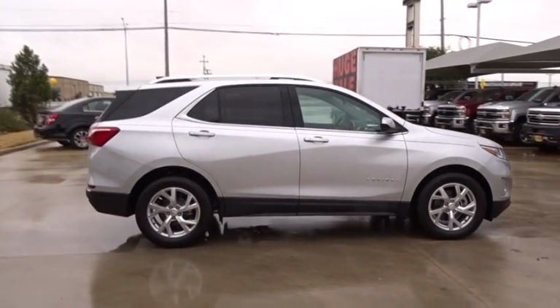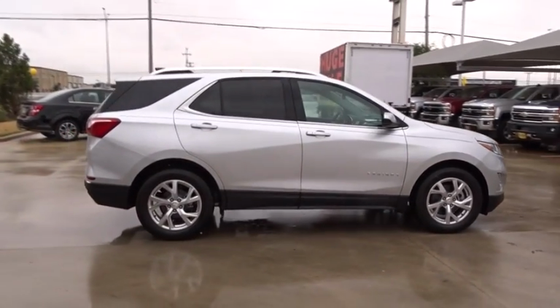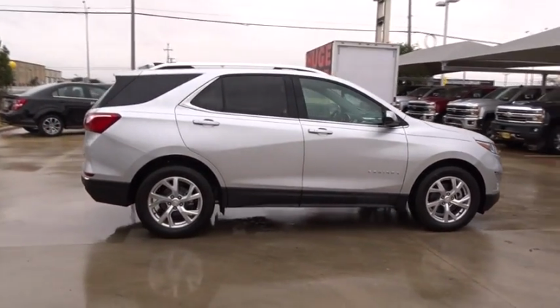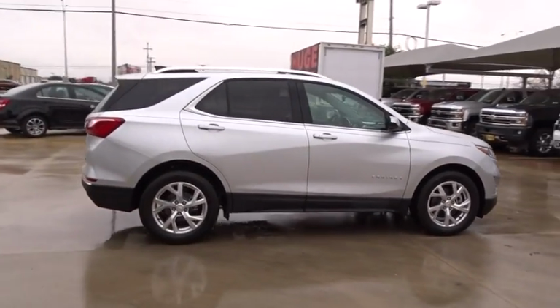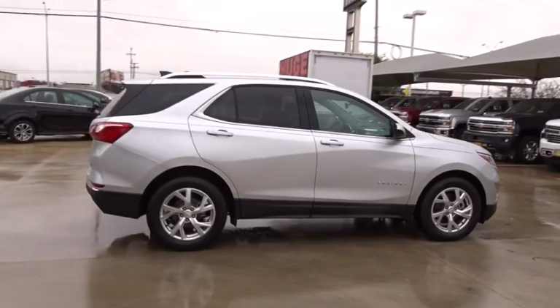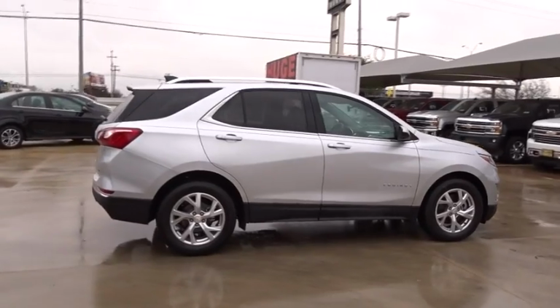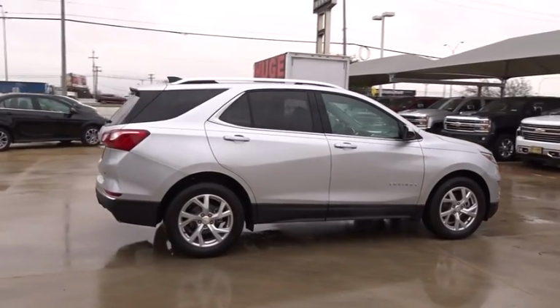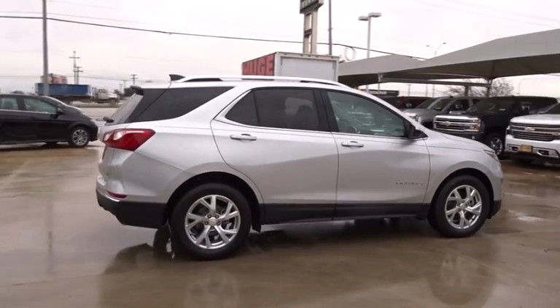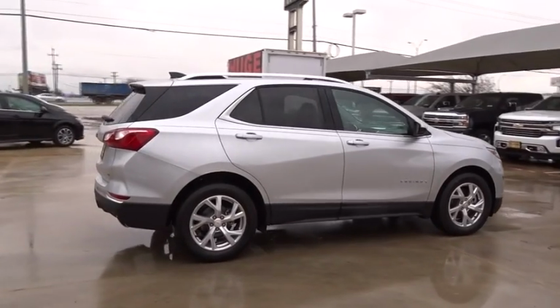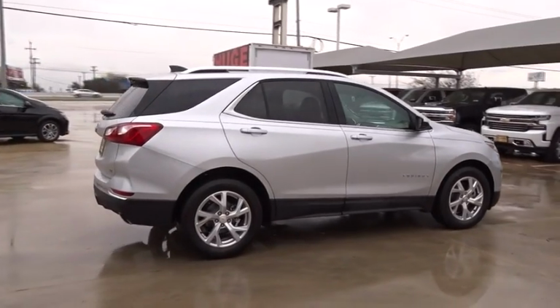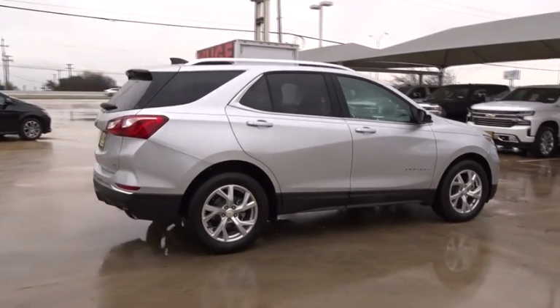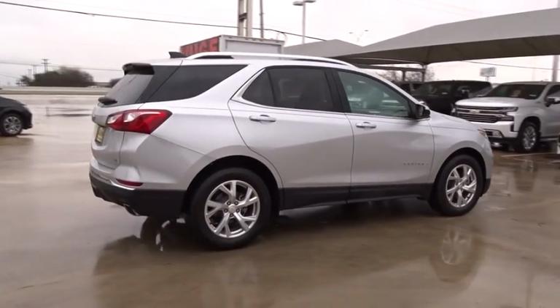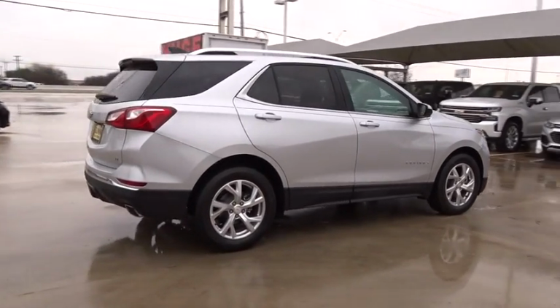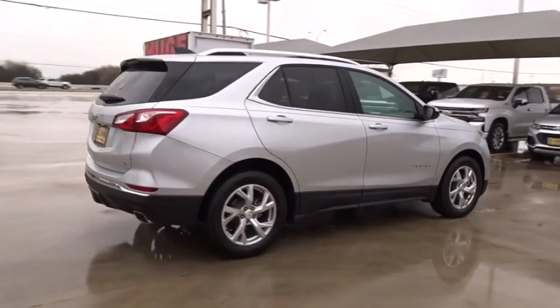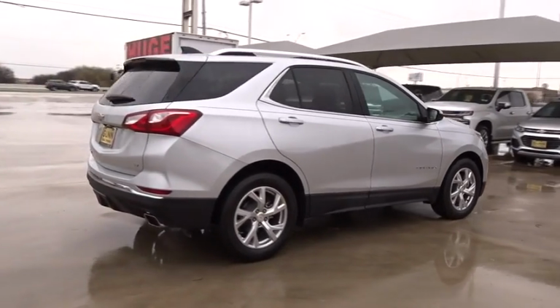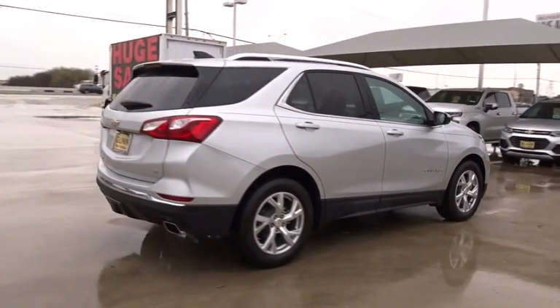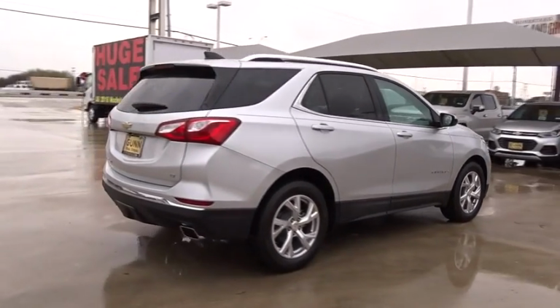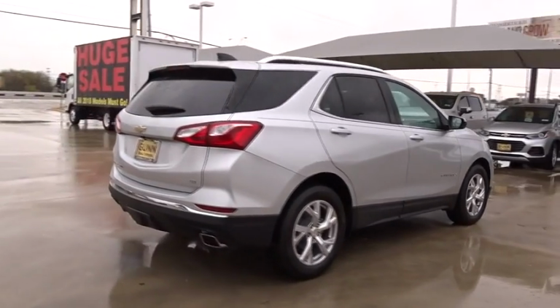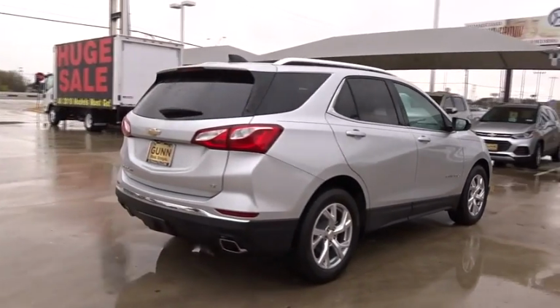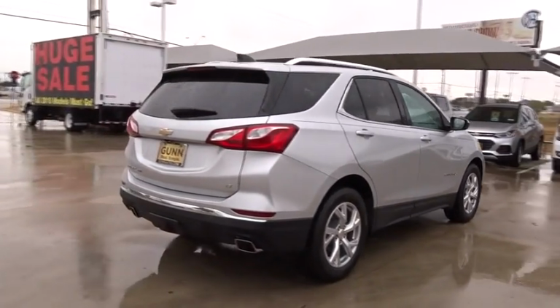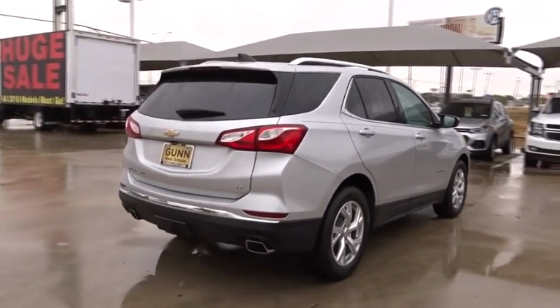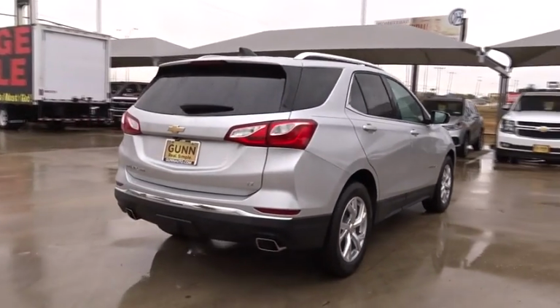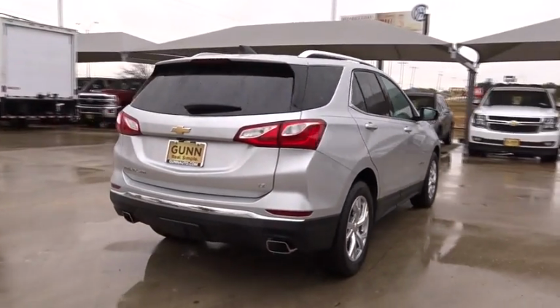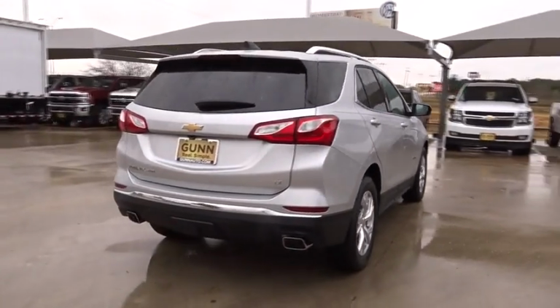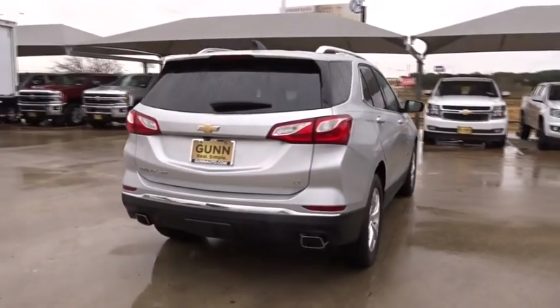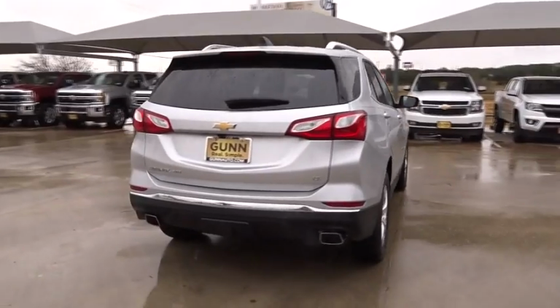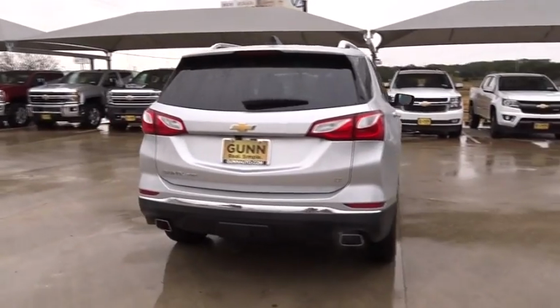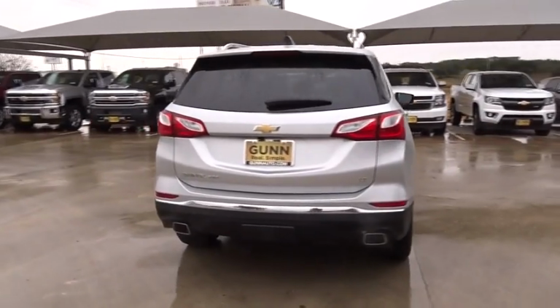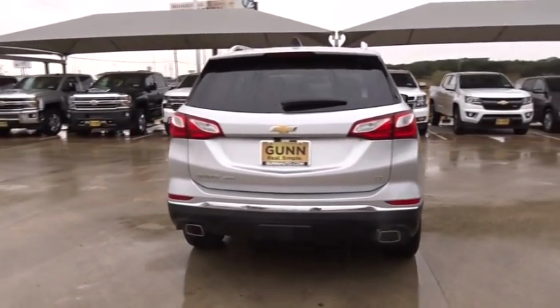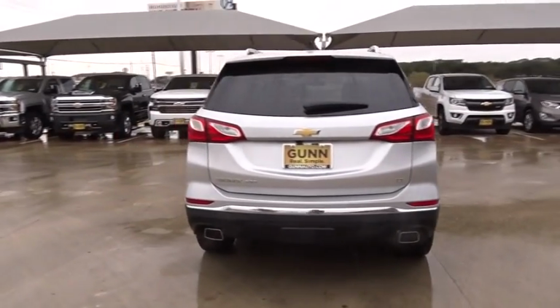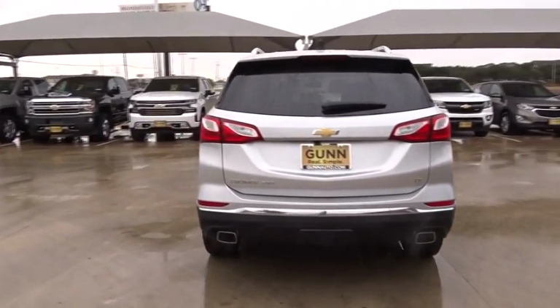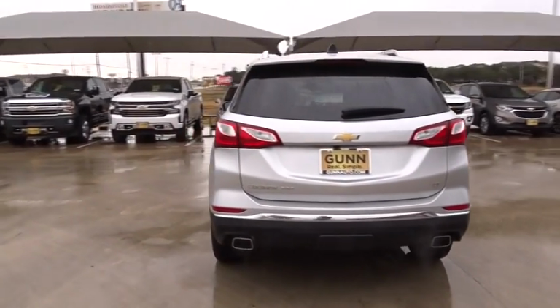Keyless entry, stability control, traction control, steering wheel audio controls, backup camera, tow hitch, anti-lock braking system.